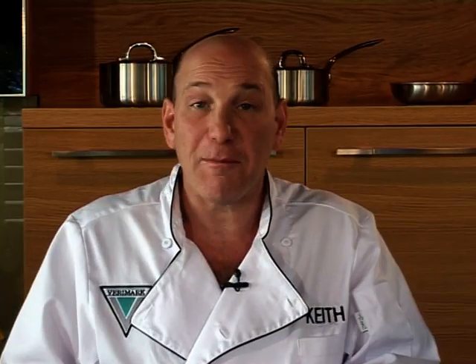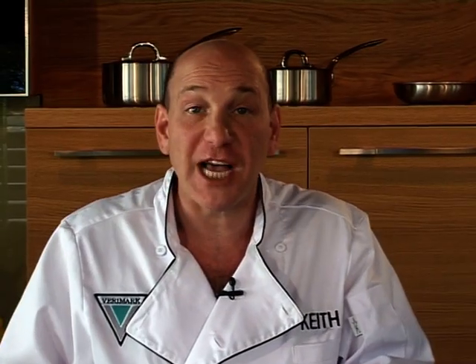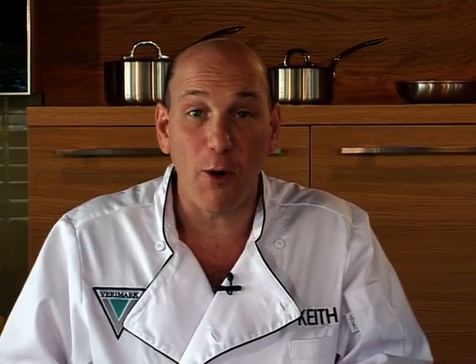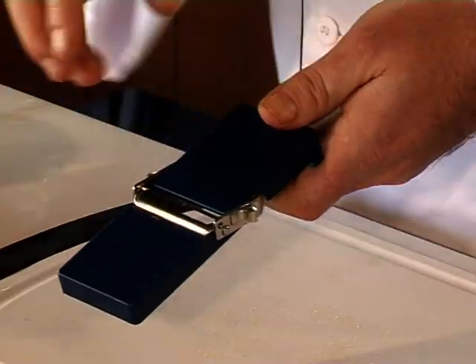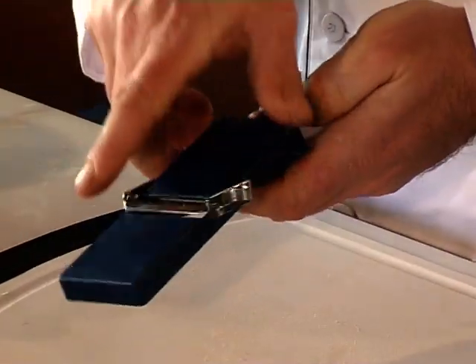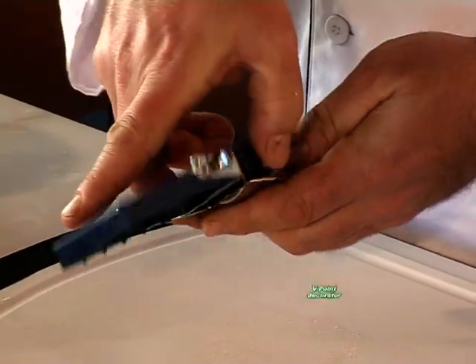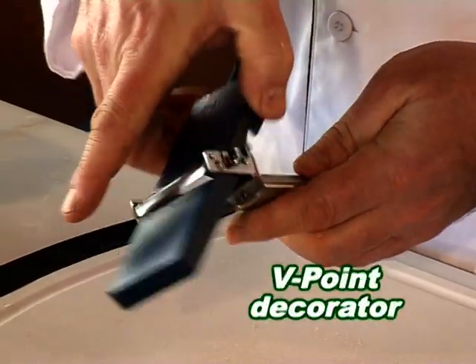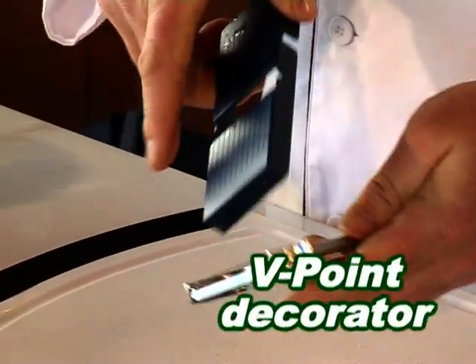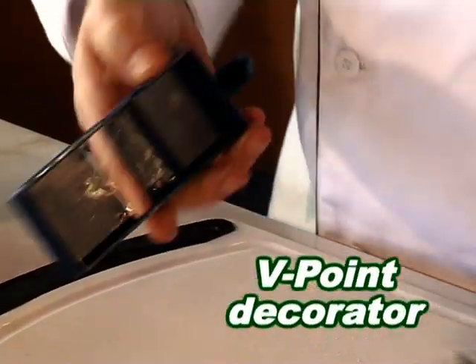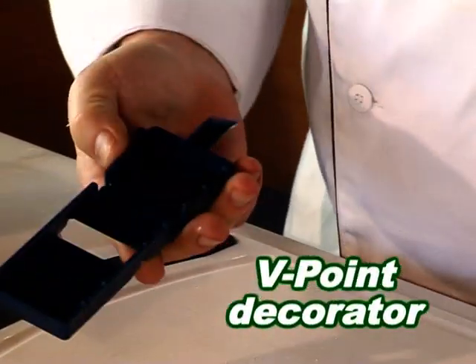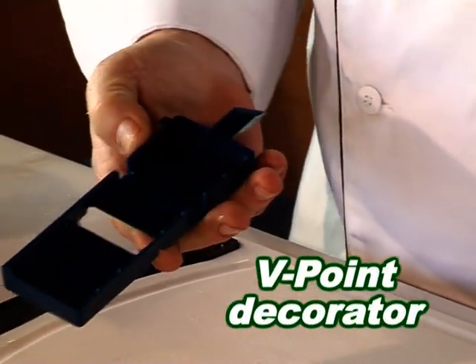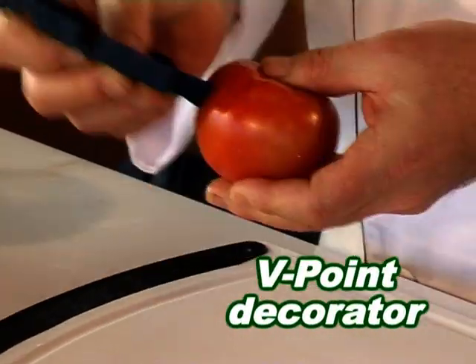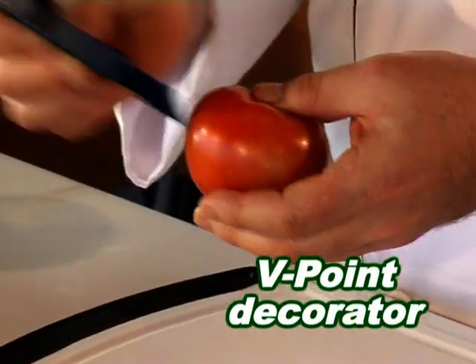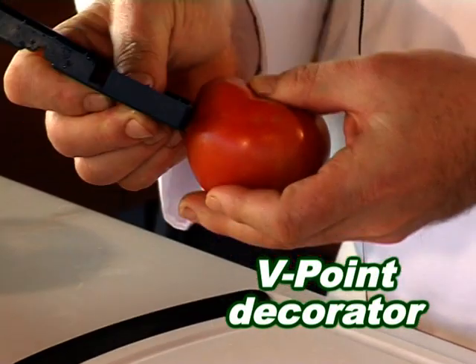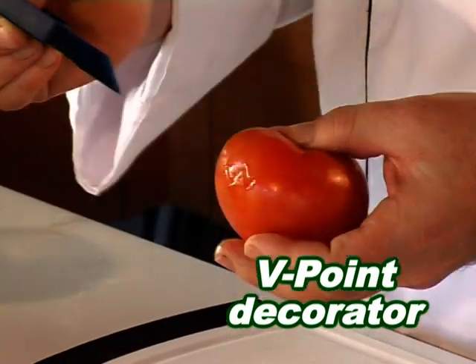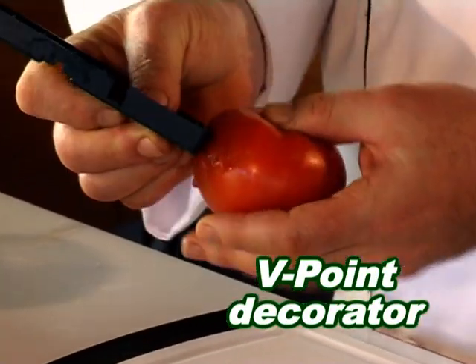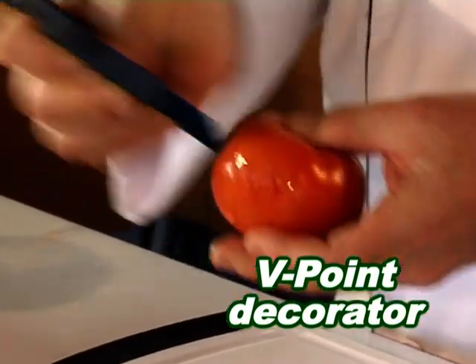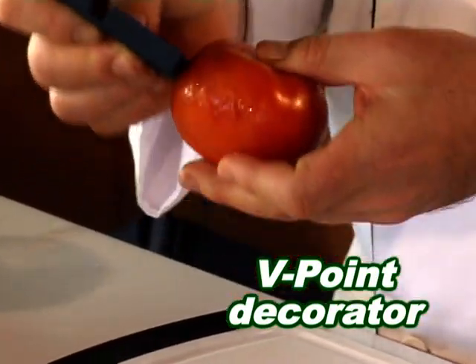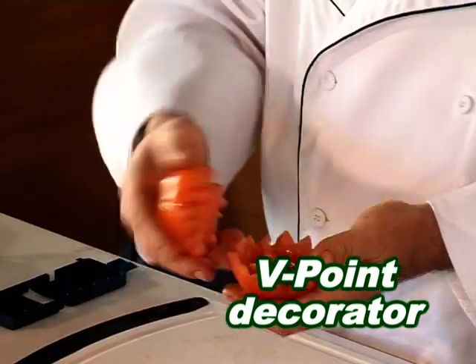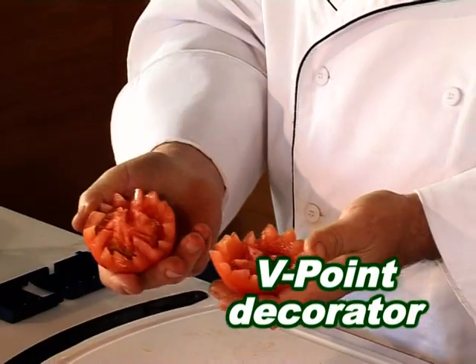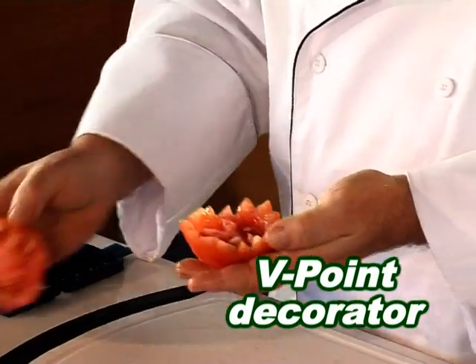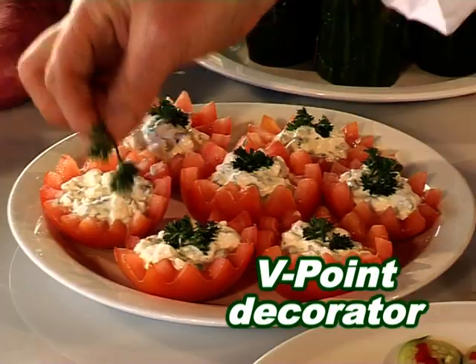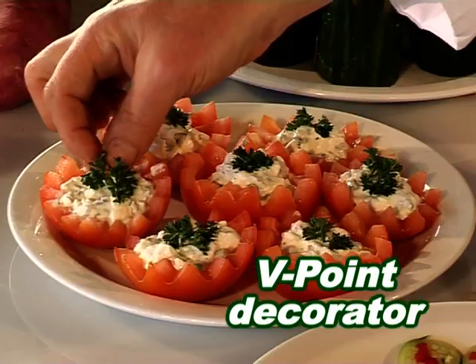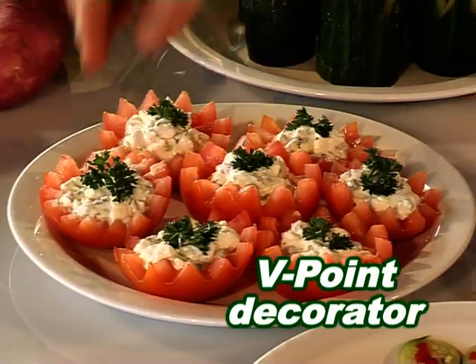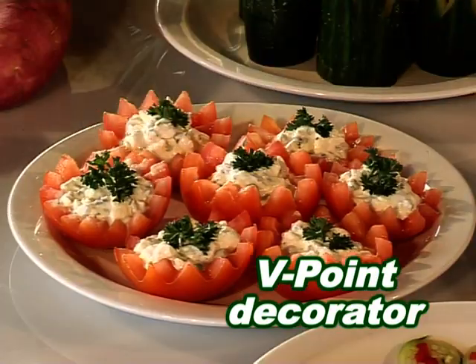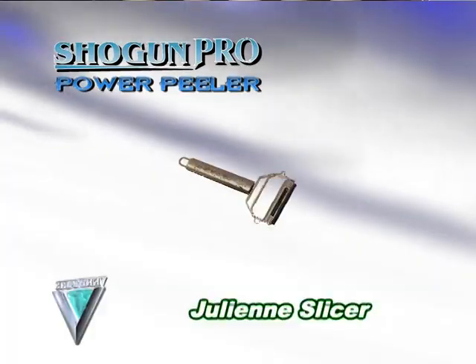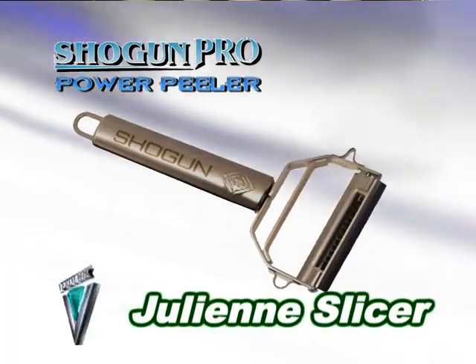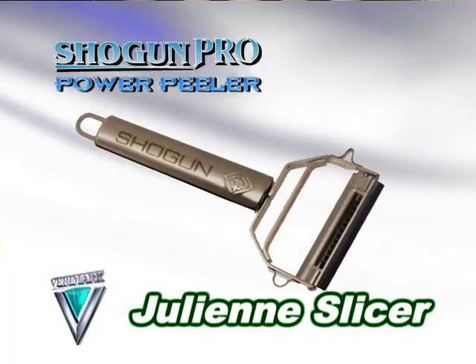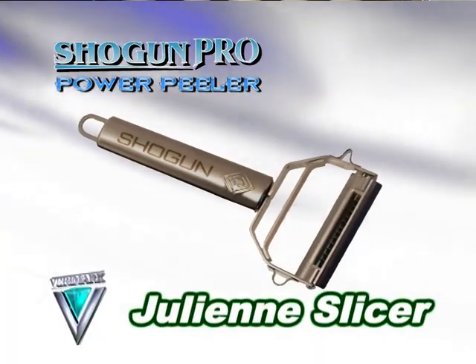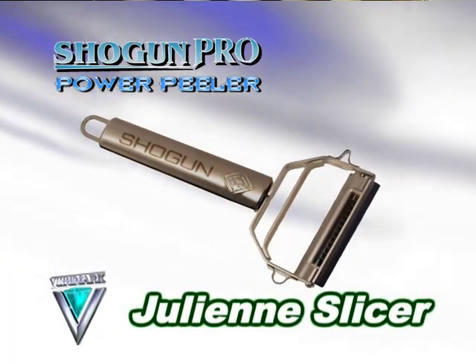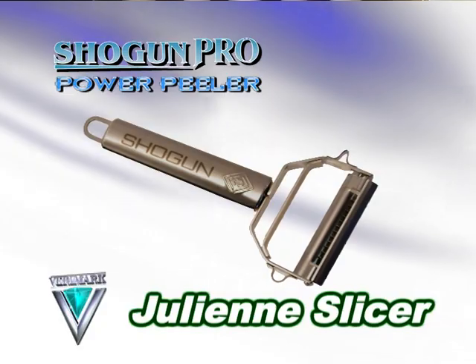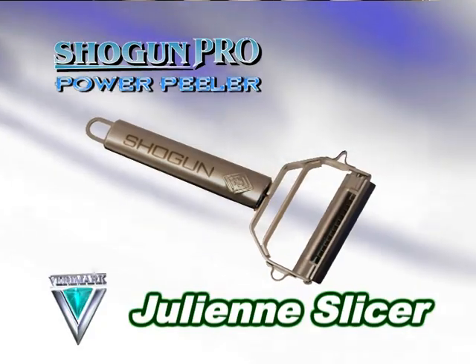Flip the slicing board around, use the v-point to decorate and garnish — in and out, all the way around. Pop the top, stuff them up. Here's the world's fastest julienne slicer.